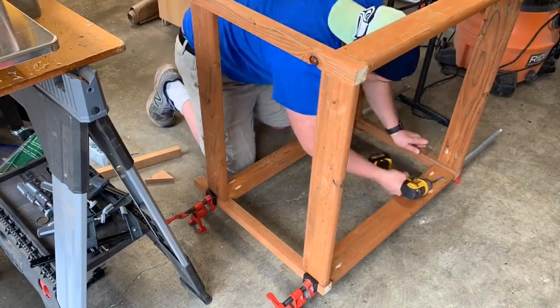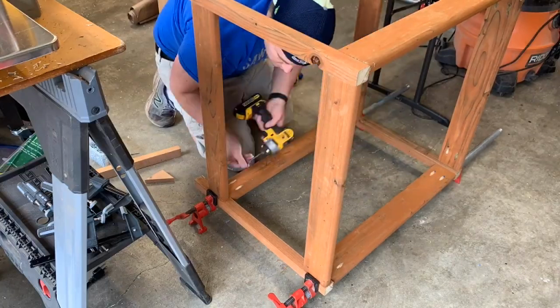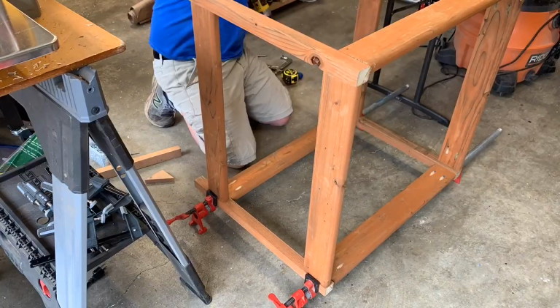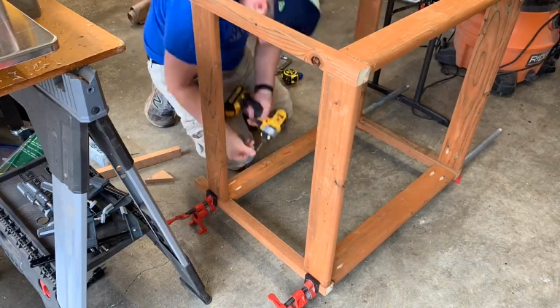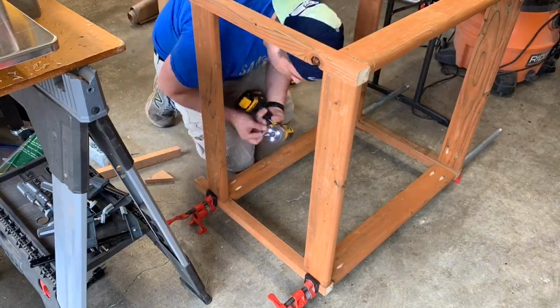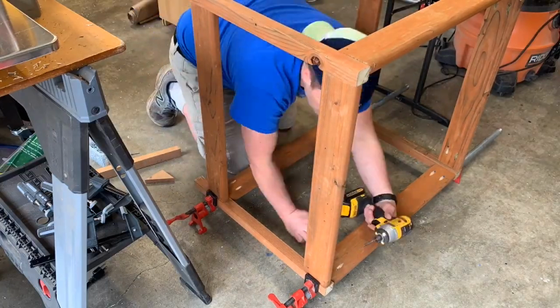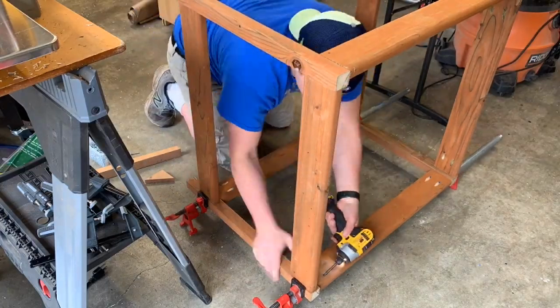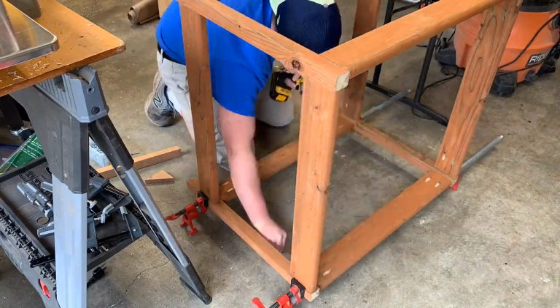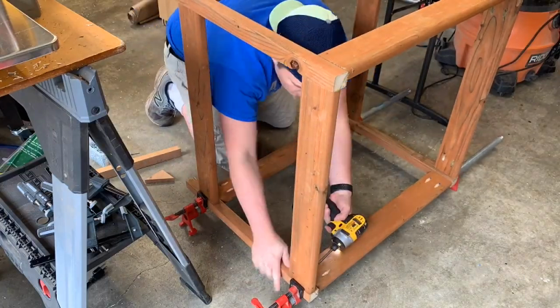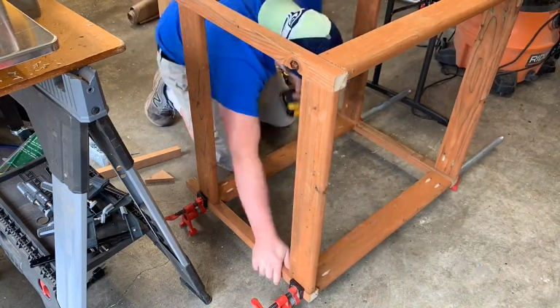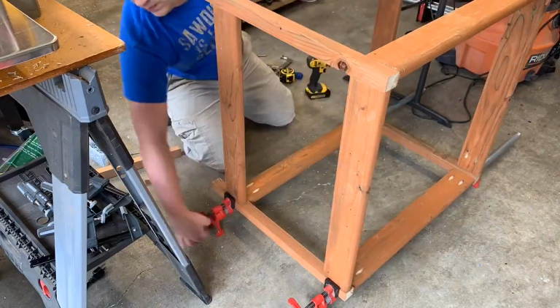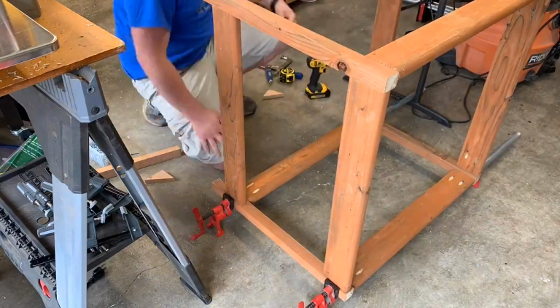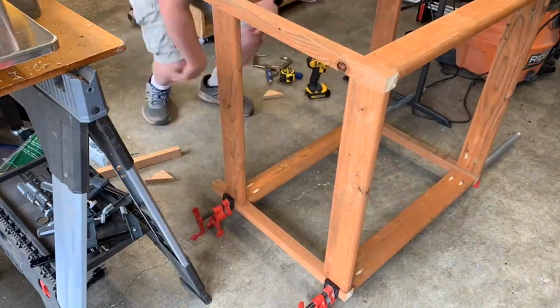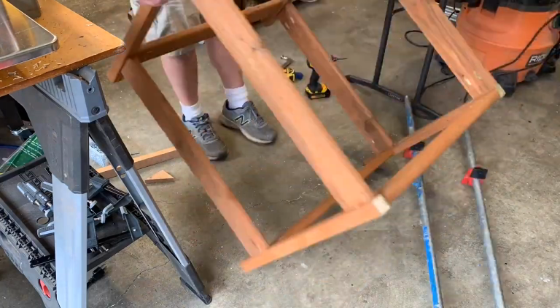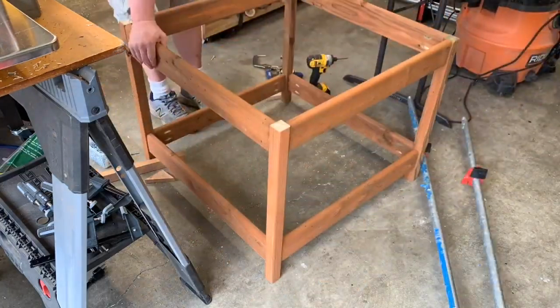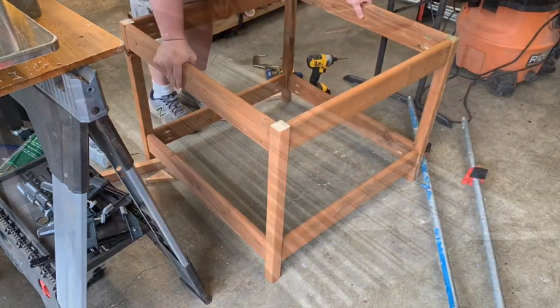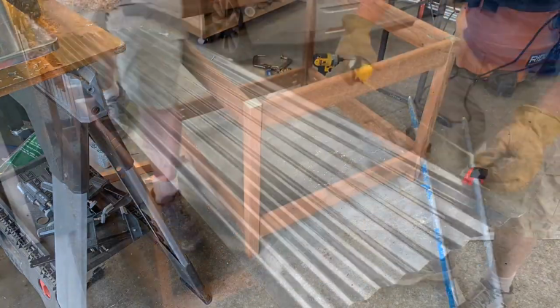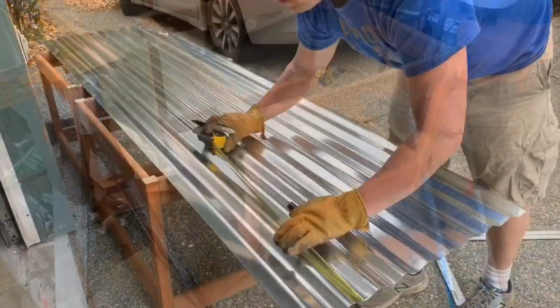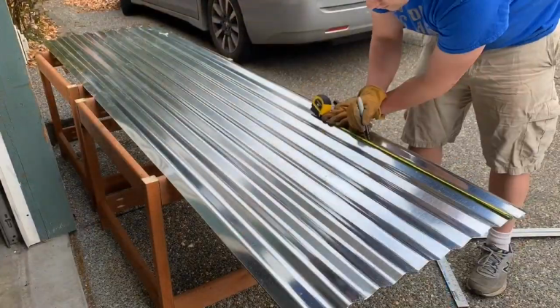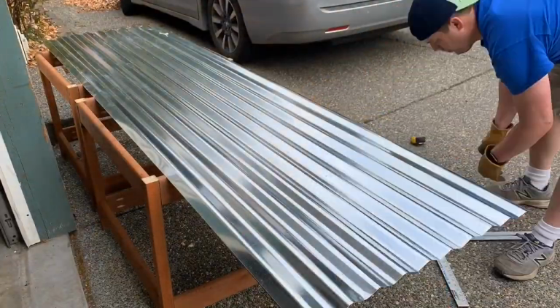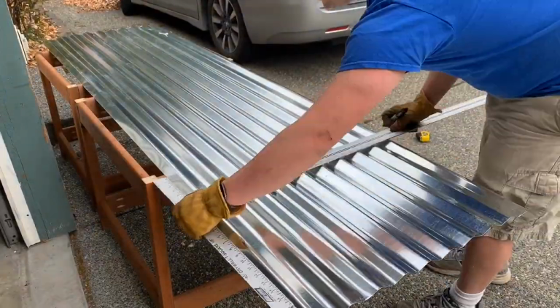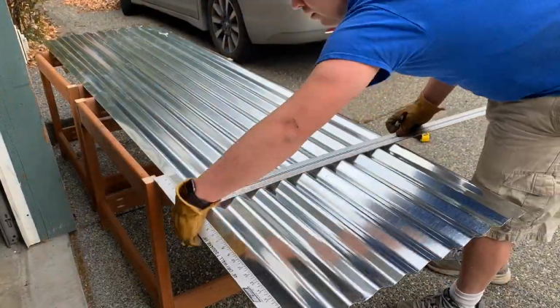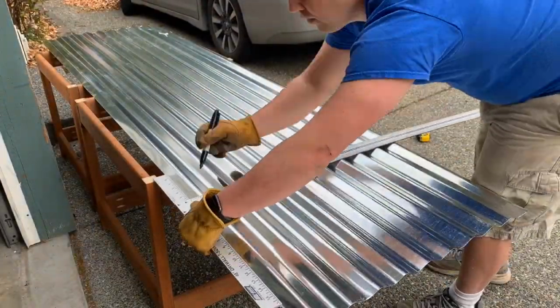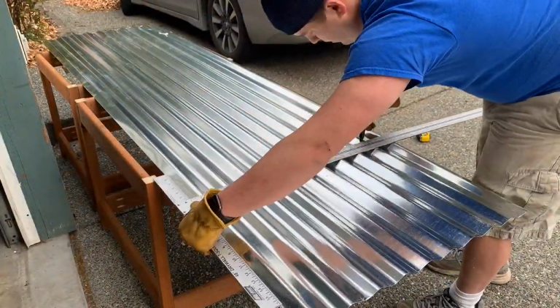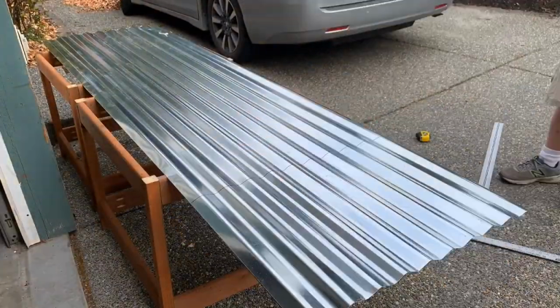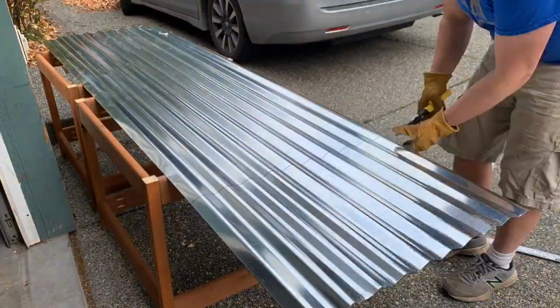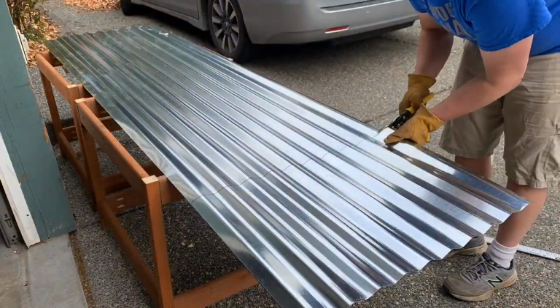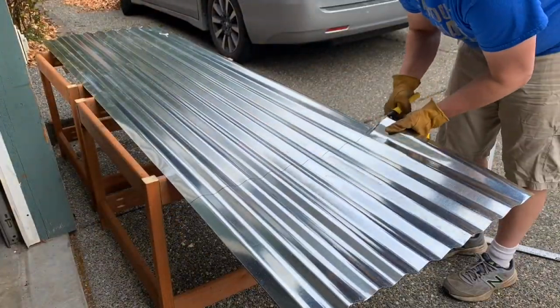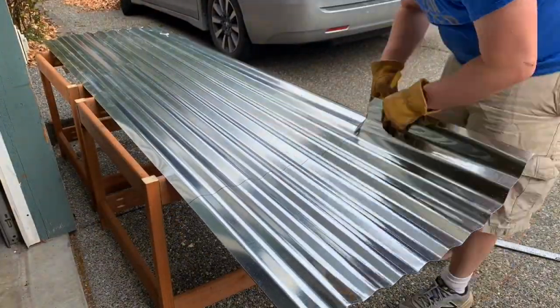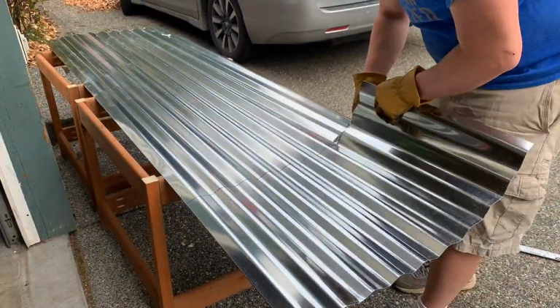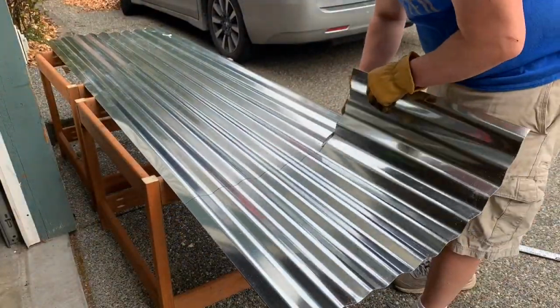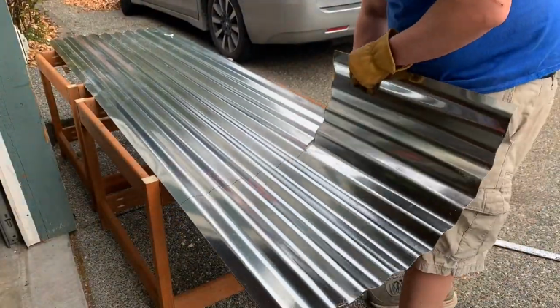I also recommend using the blue exterior screws — those work great. Now for the corrugated metal, just cutting it to size using aviation snips.